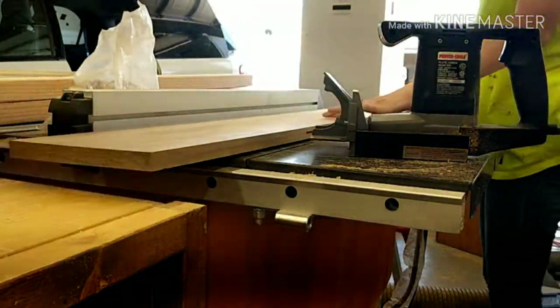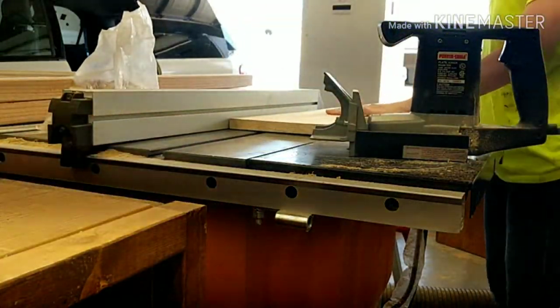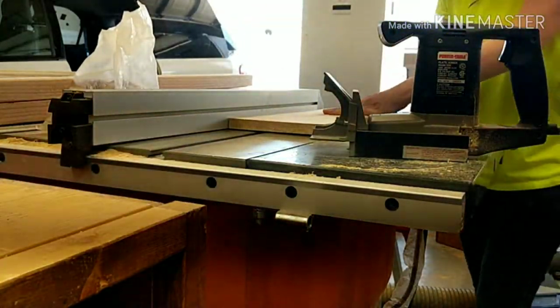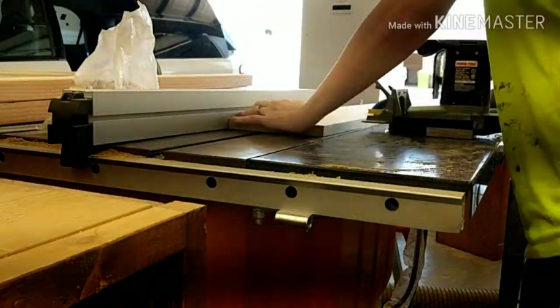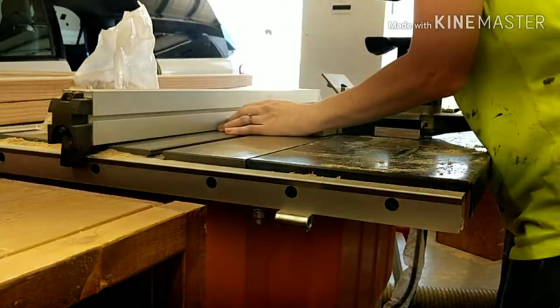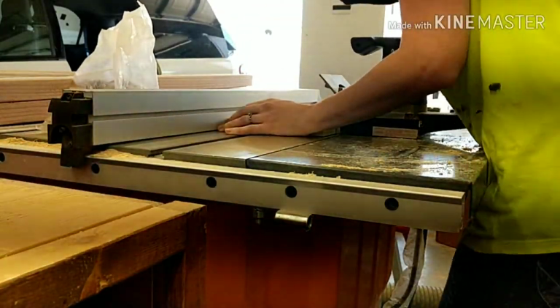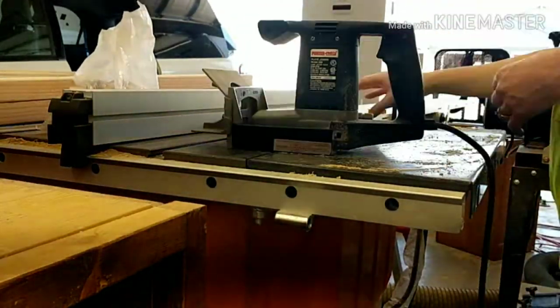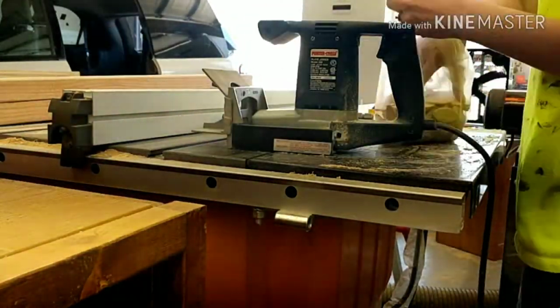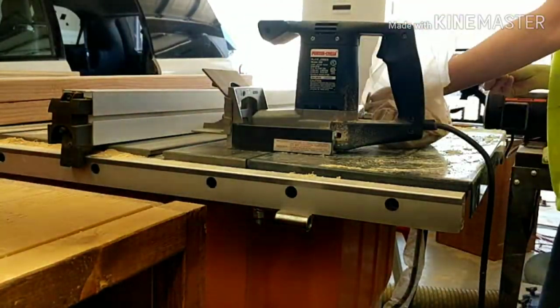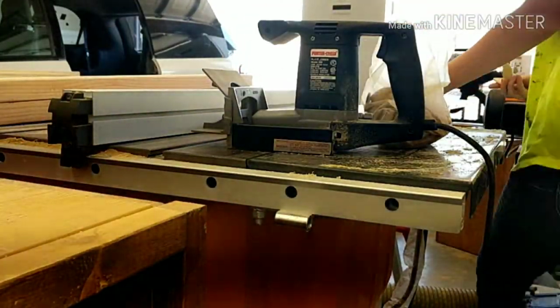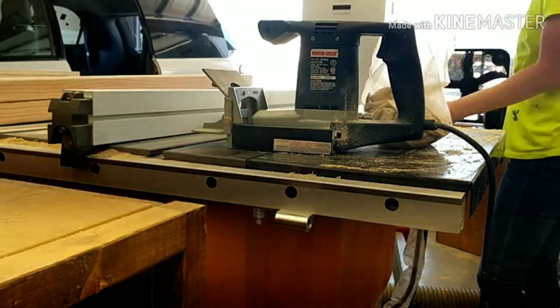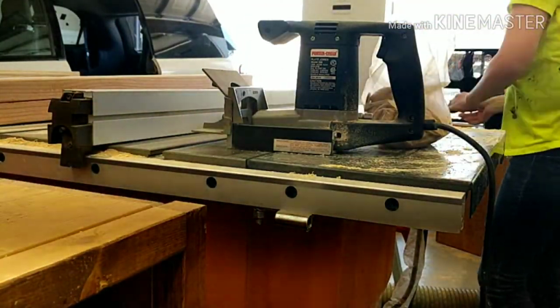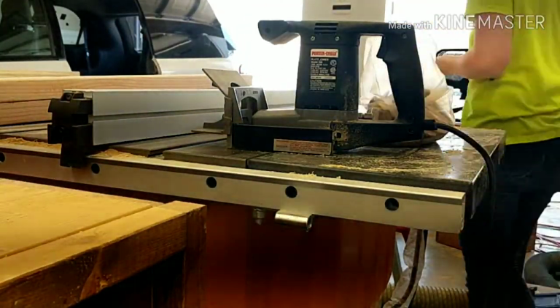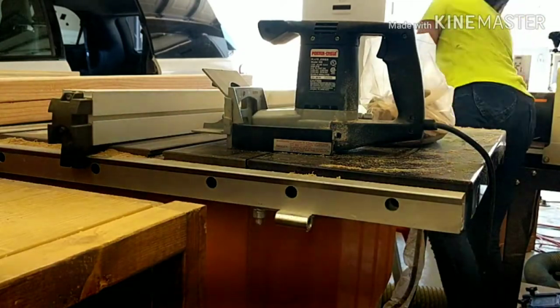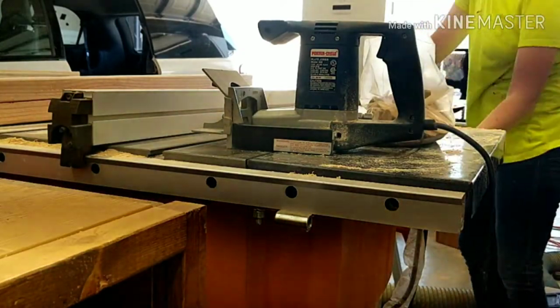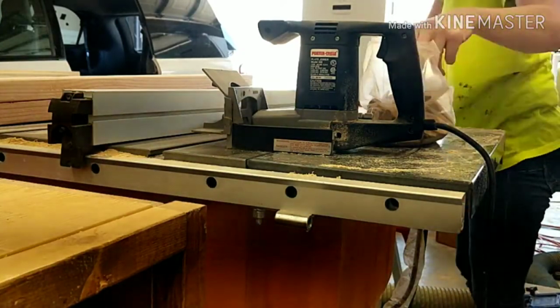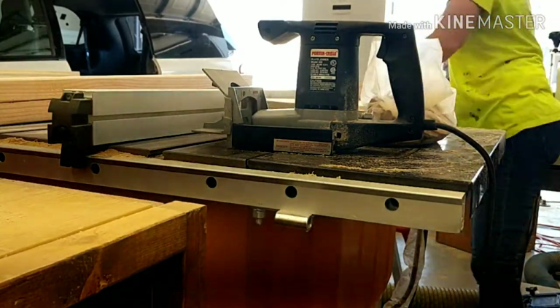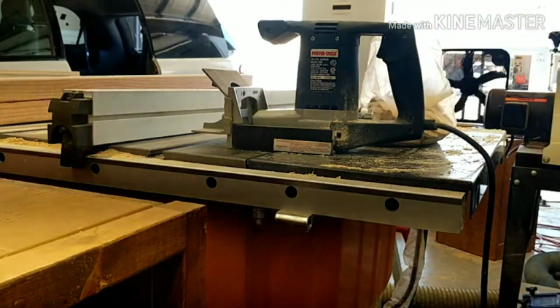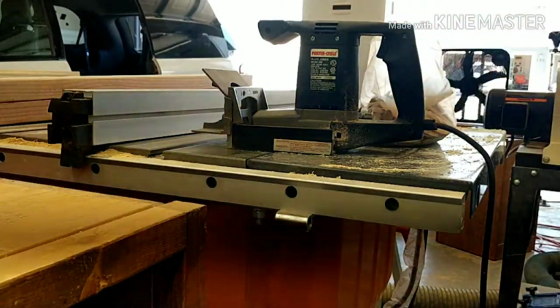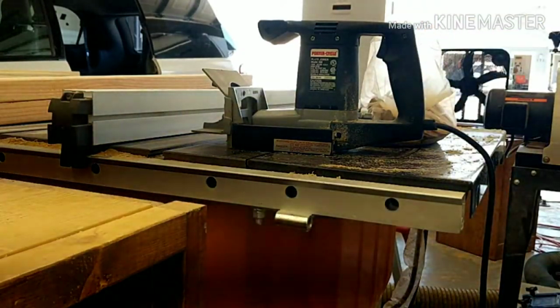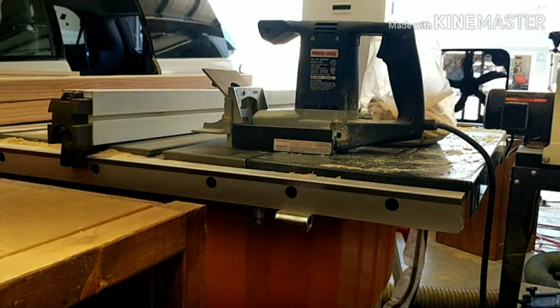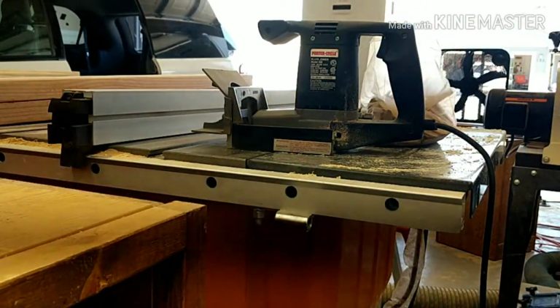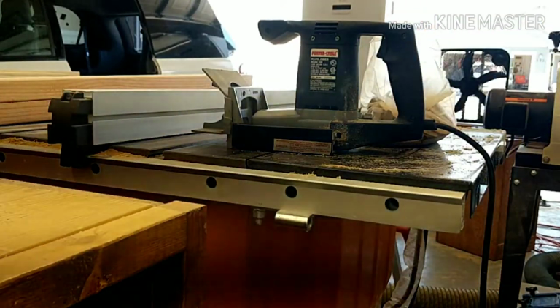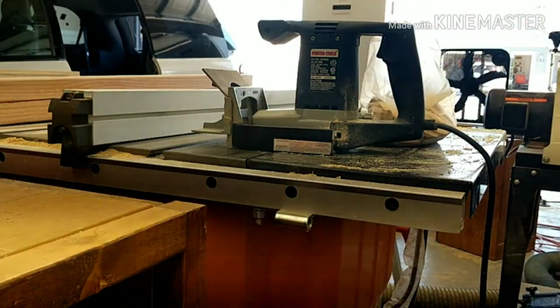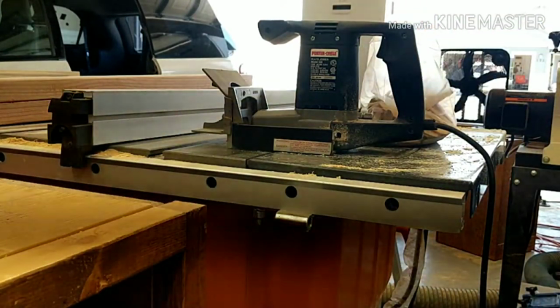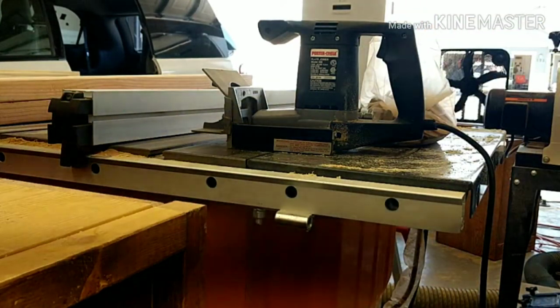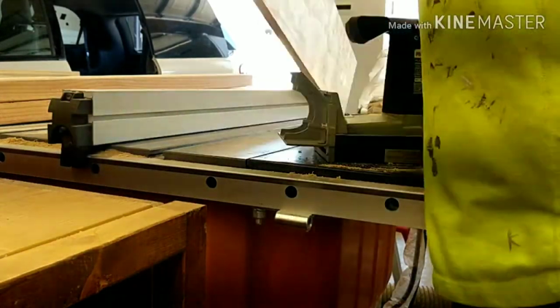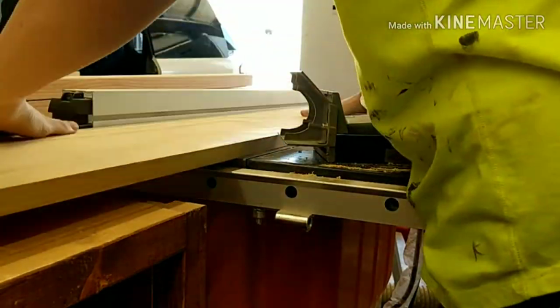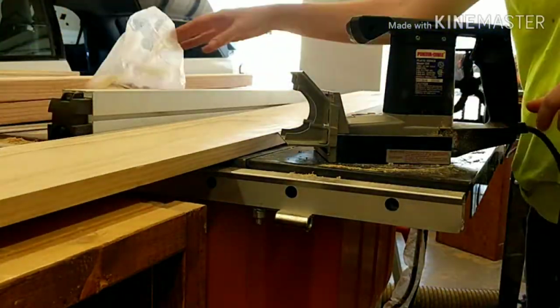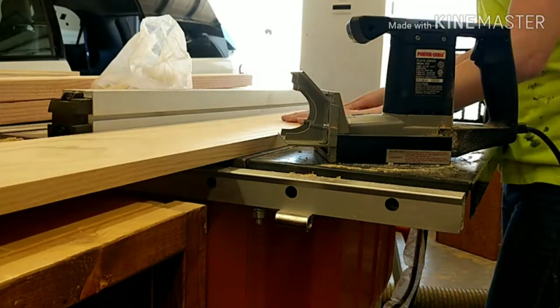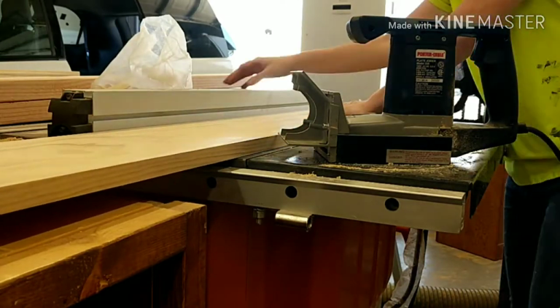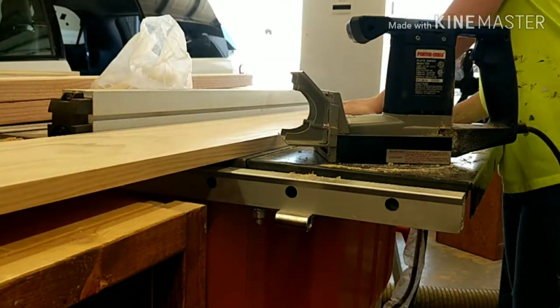It doesn't take long at all. If you don't have this tool, you could use pocket holes and screw from the bottom, or whatever your preference is, or just use clamps and wood glue it together yourself.